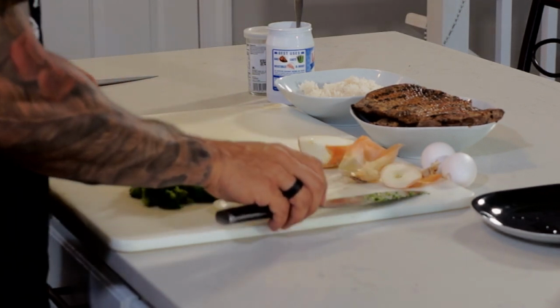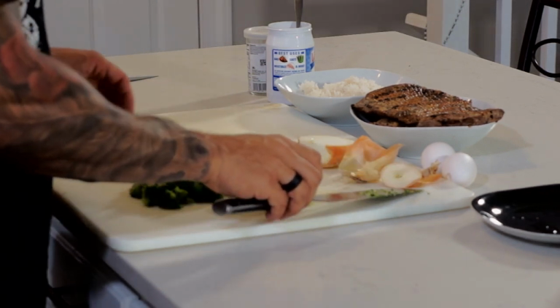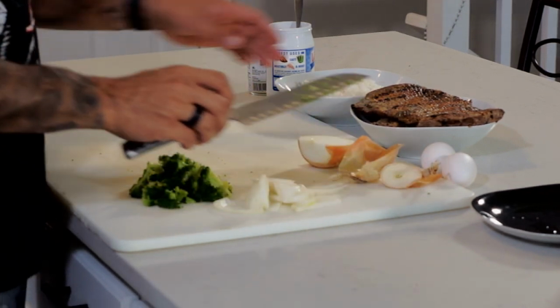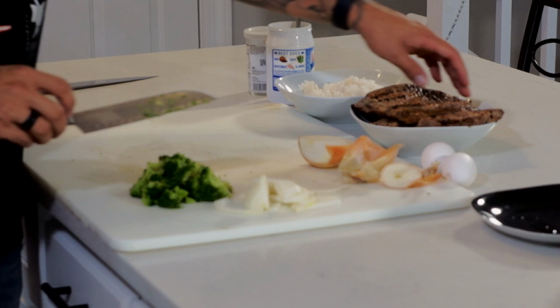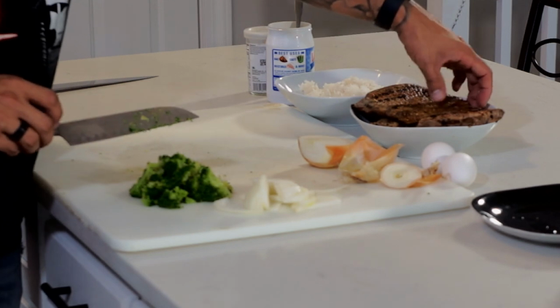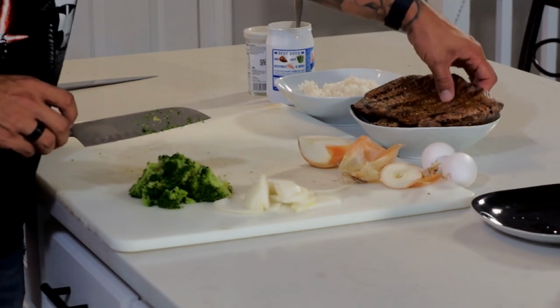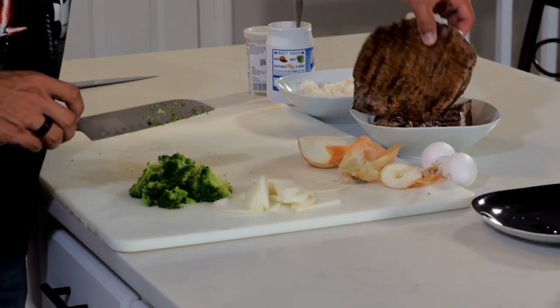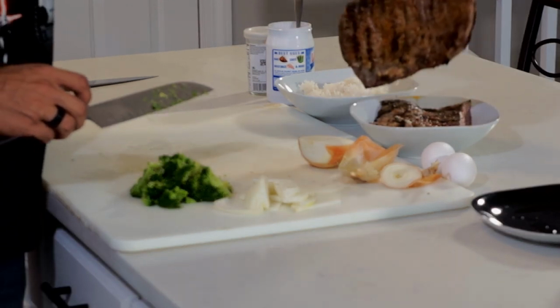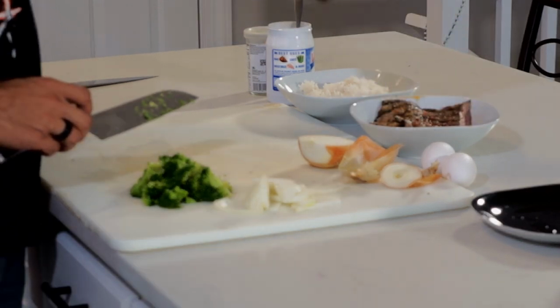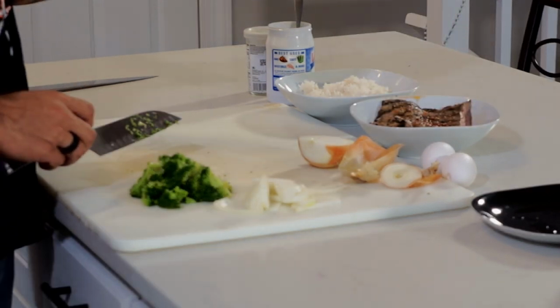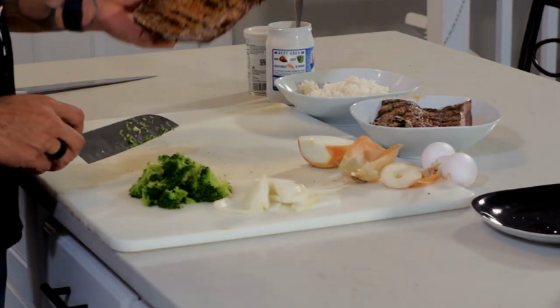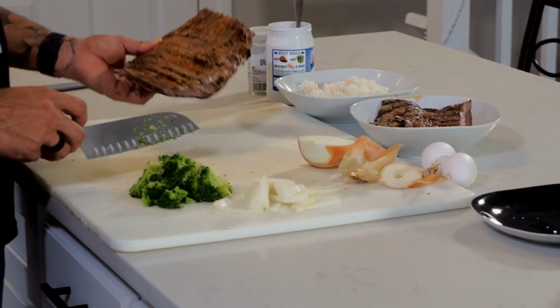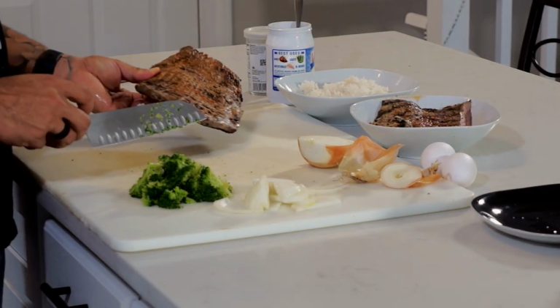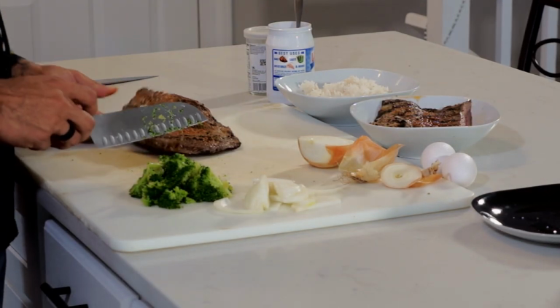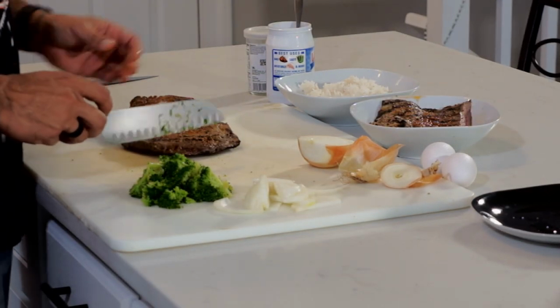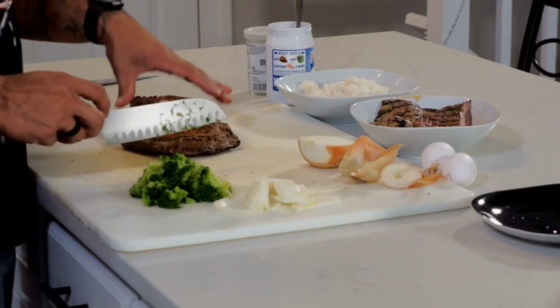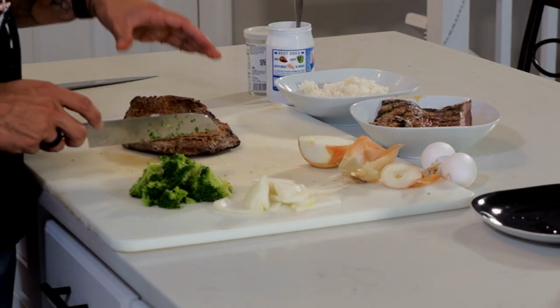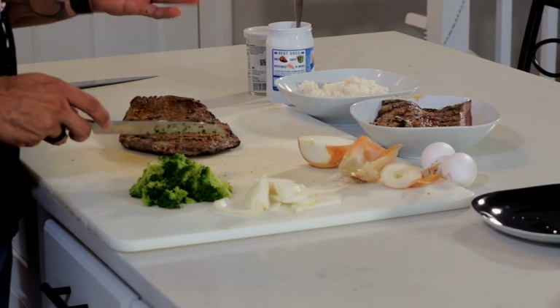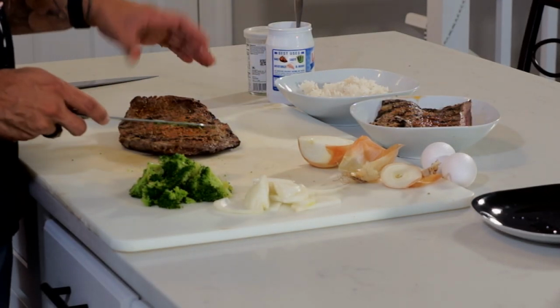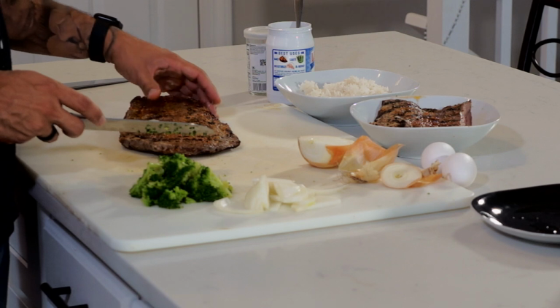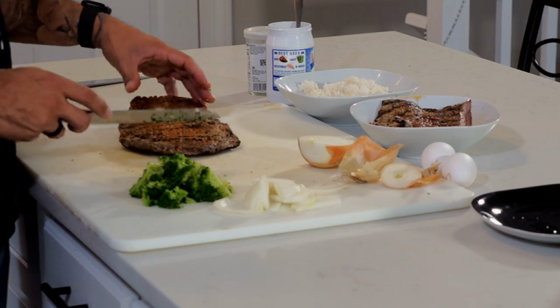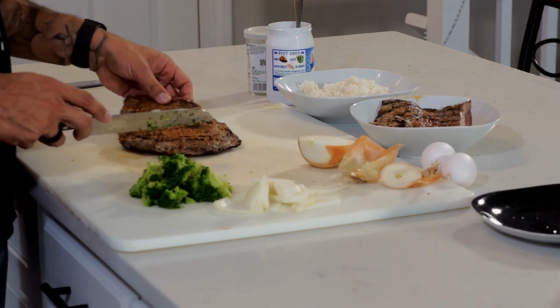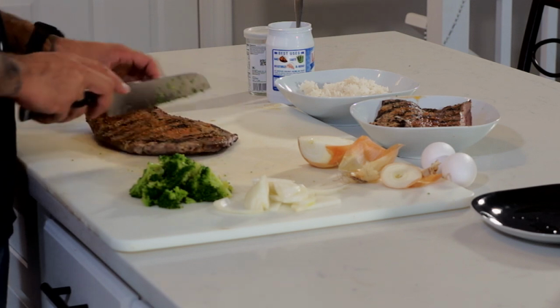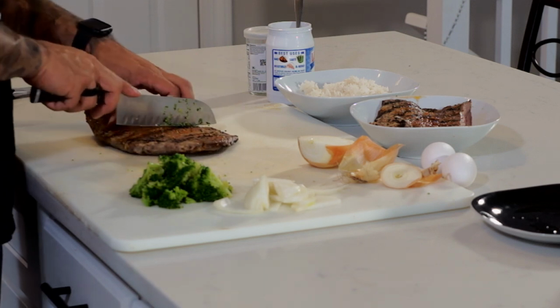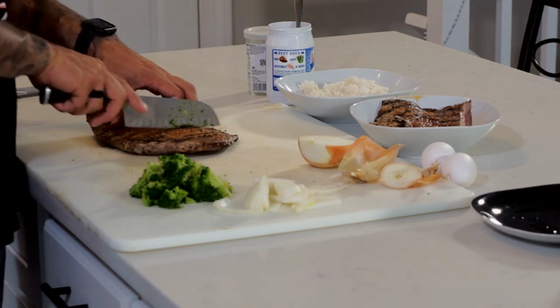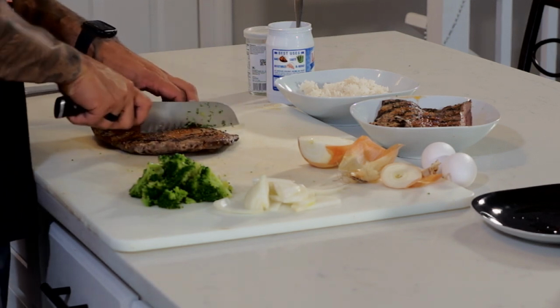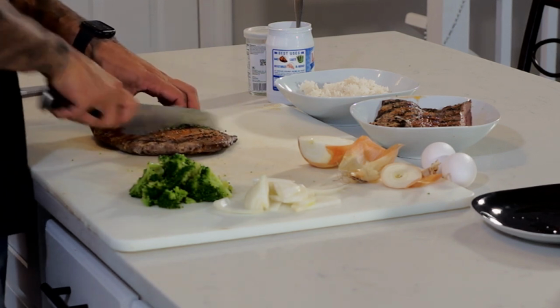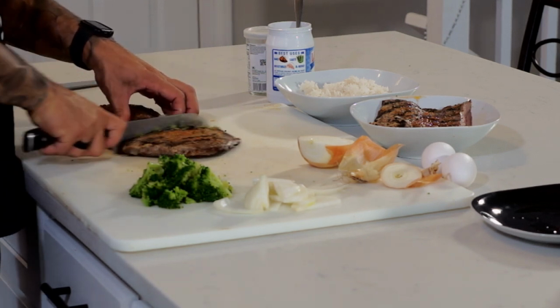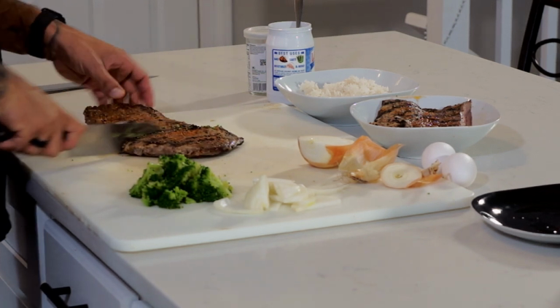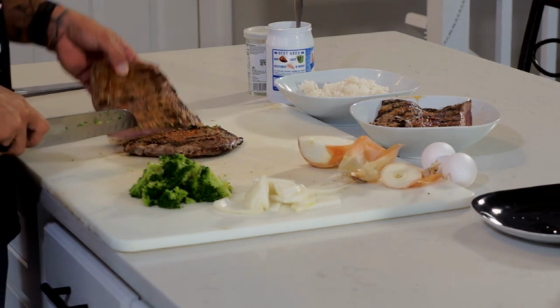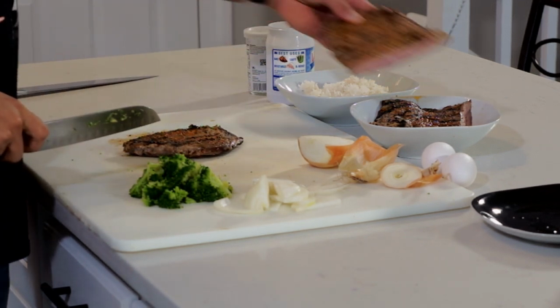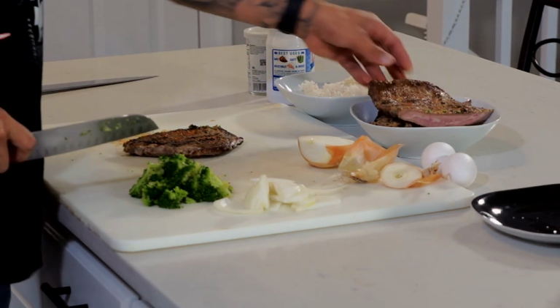Next we got our steak. What I have here is a piece of flank steak that I cooked up earlier. So what I'm going to use is about four to six ounces — about there.